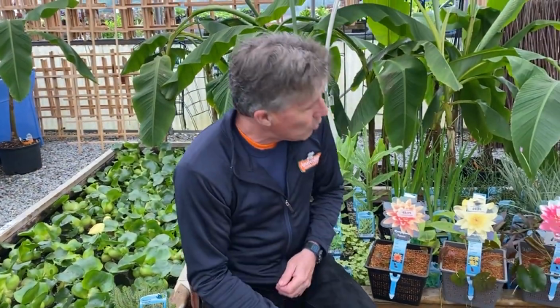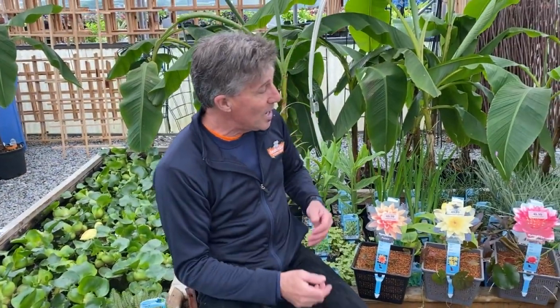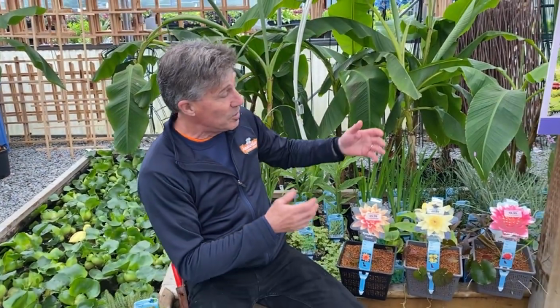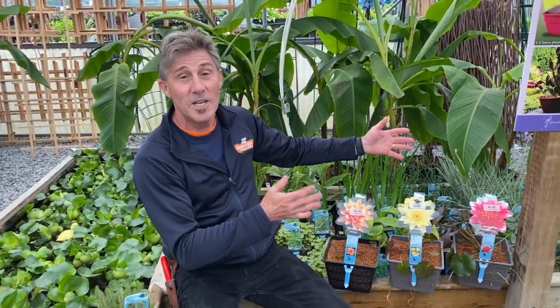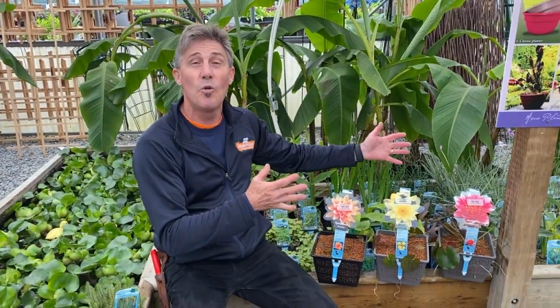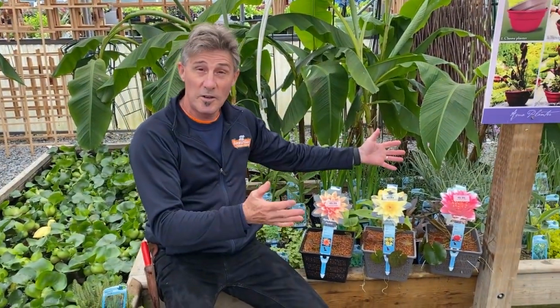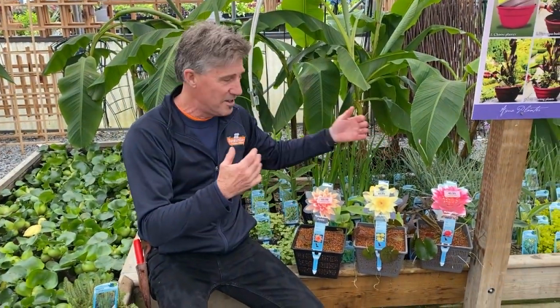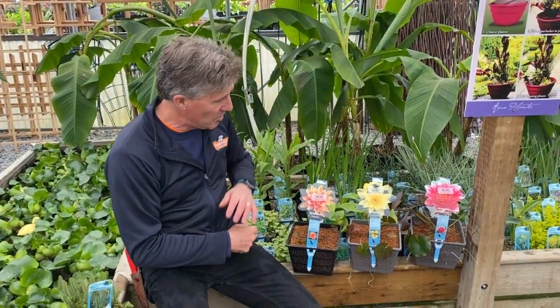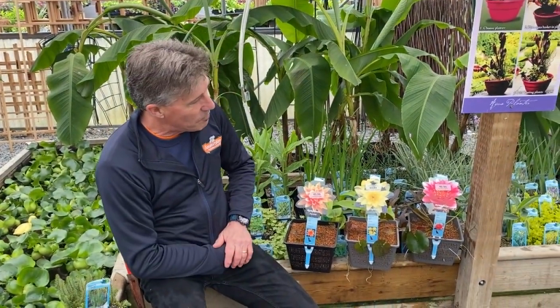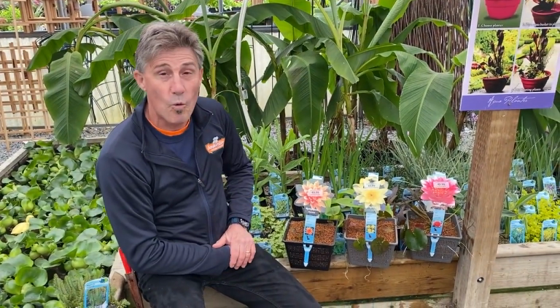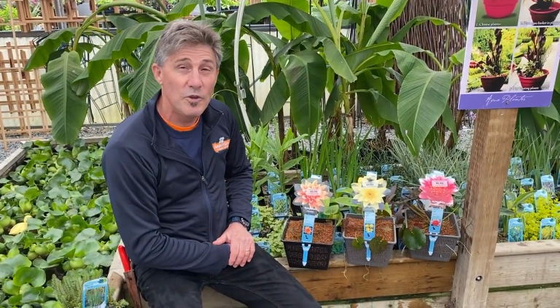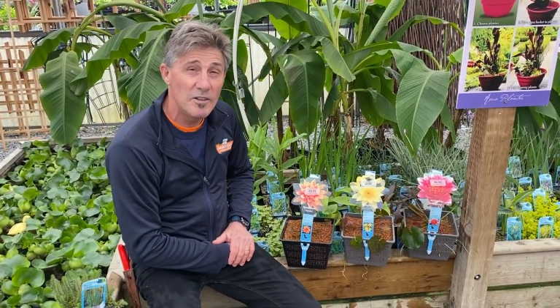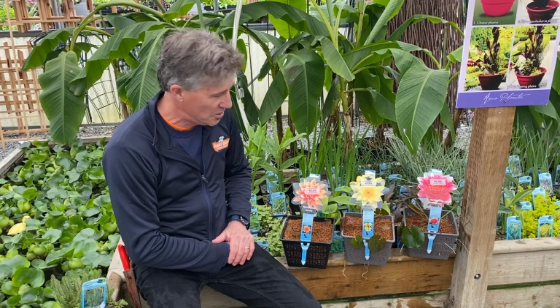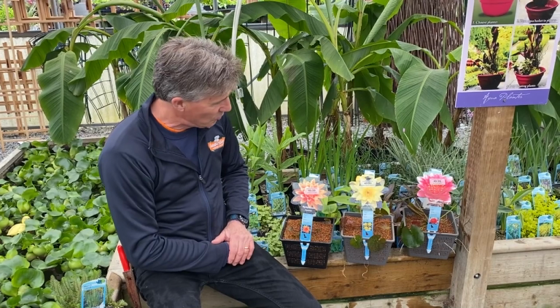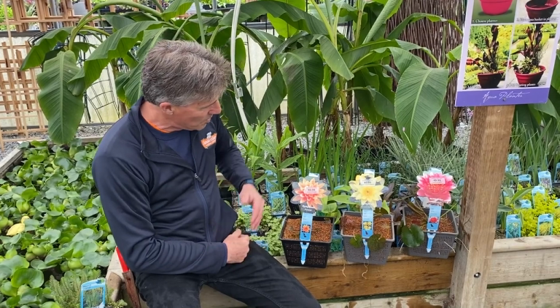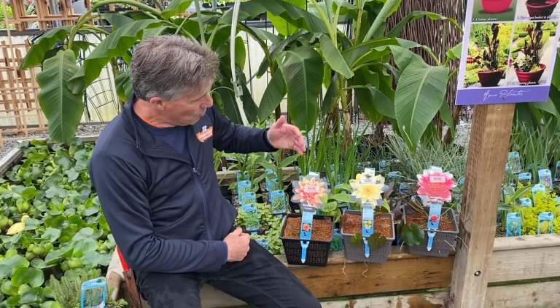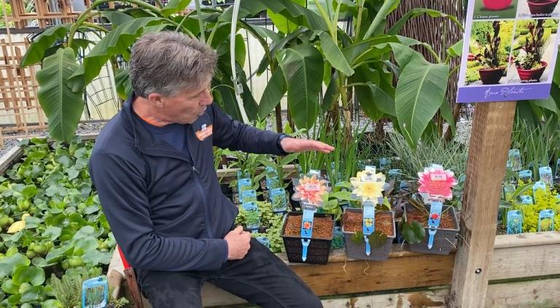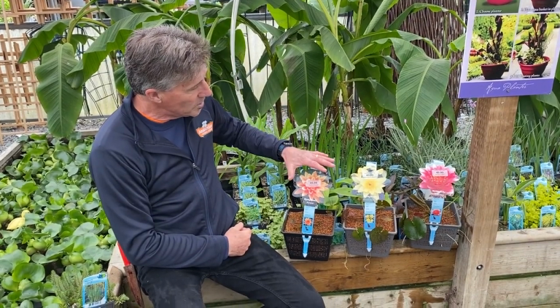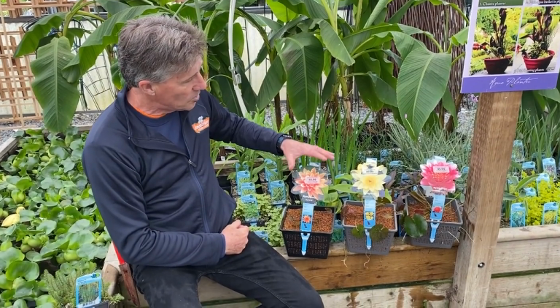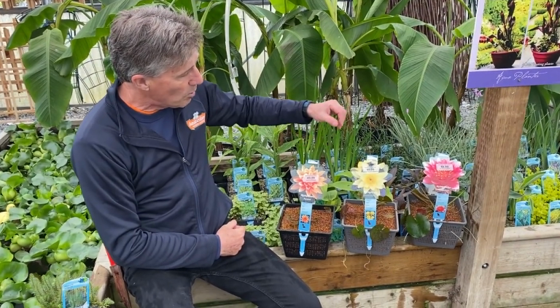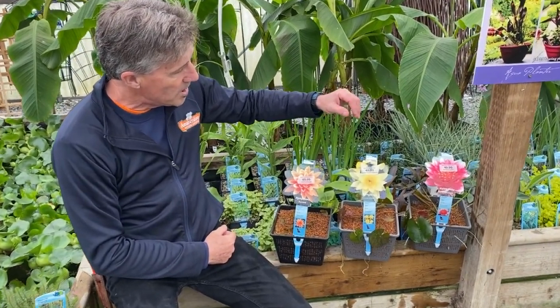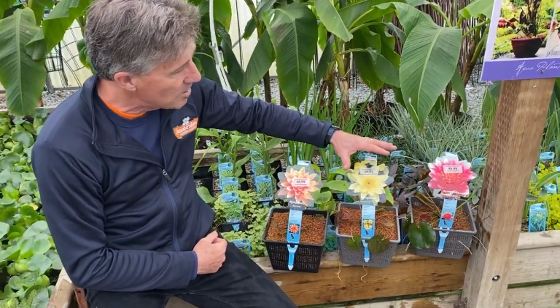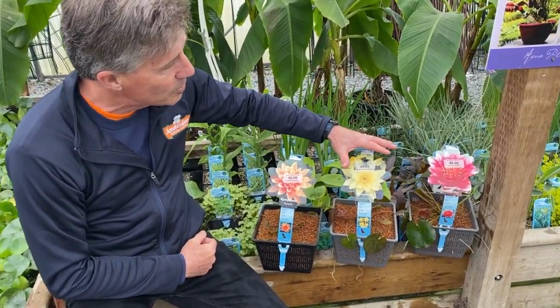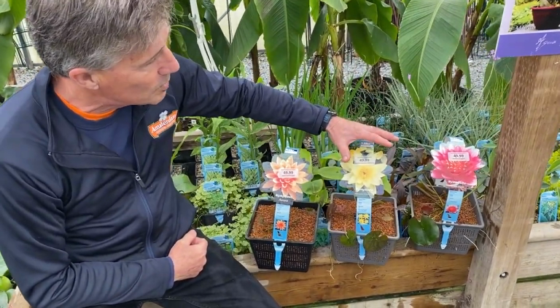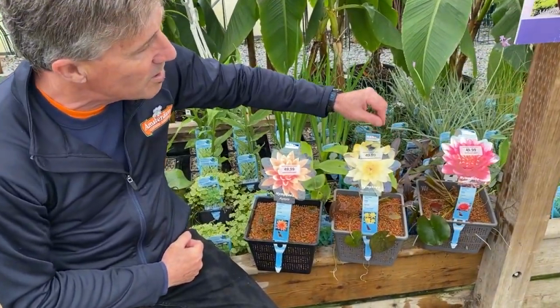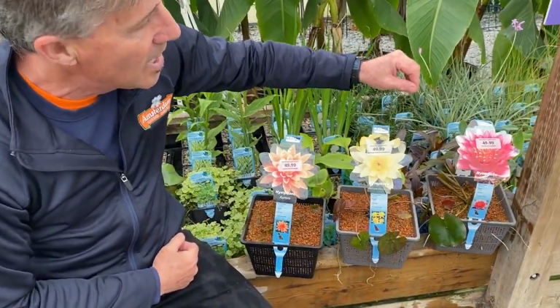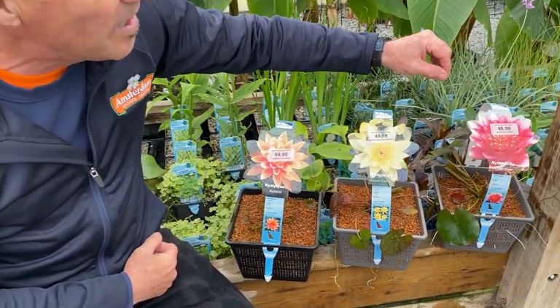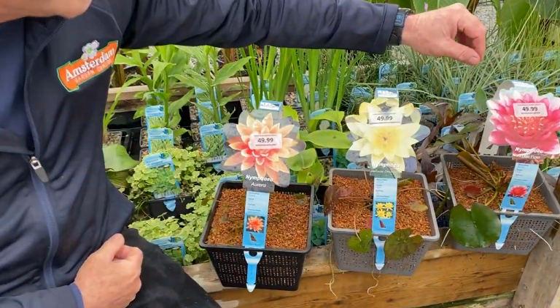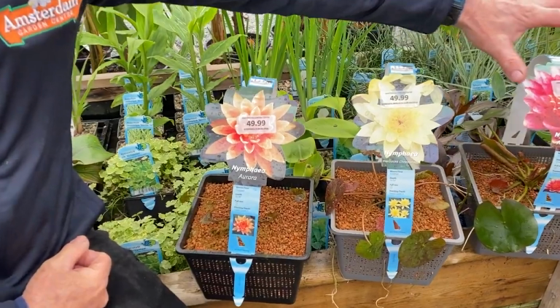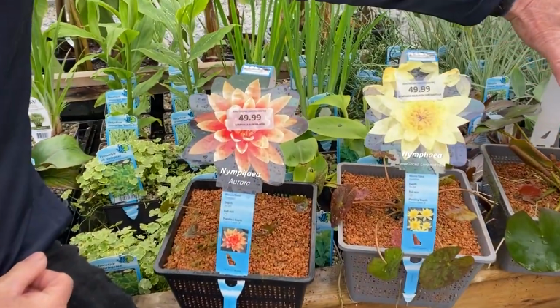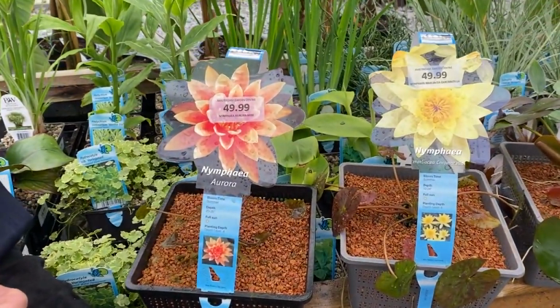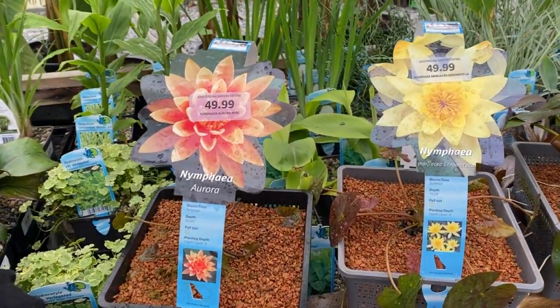Of course we have your traditional water lilies here, and we have quite a few colors to choose from. We have orange in Aurora, yellow in Chromatilla, and a nice red in Attraction.